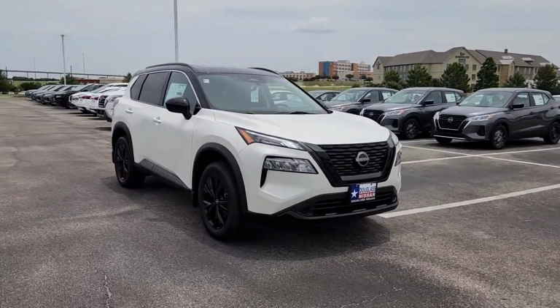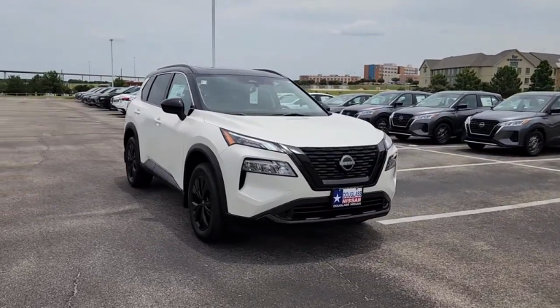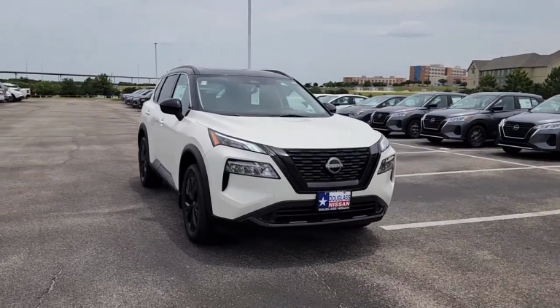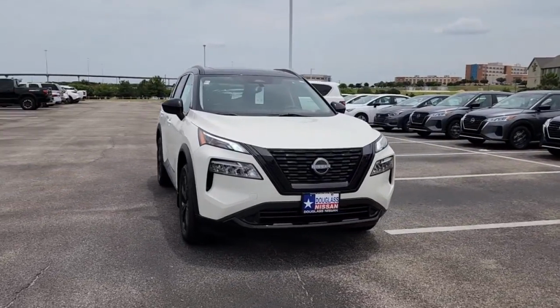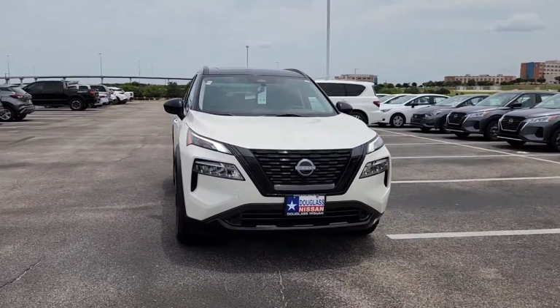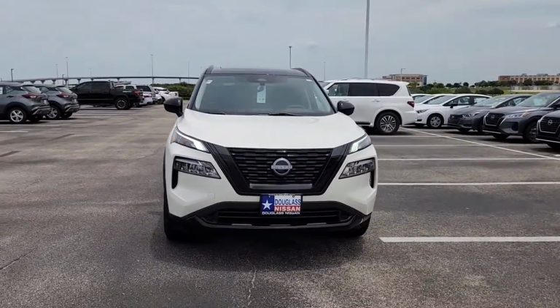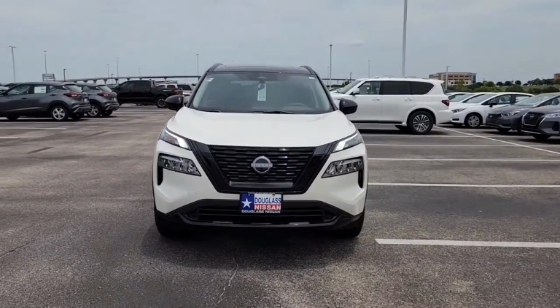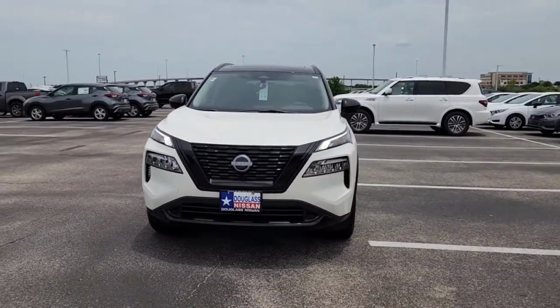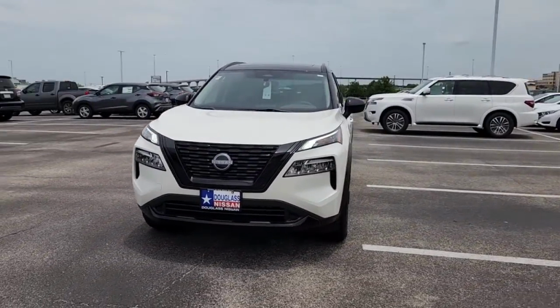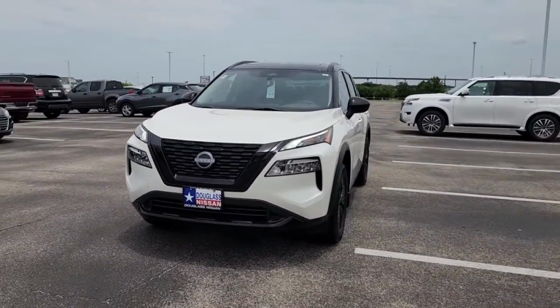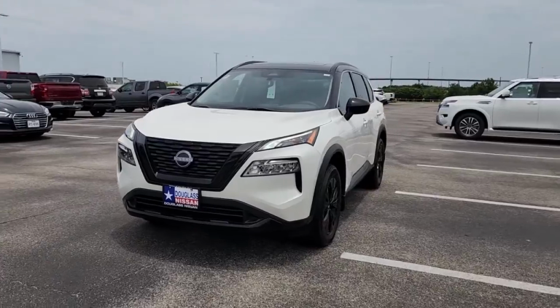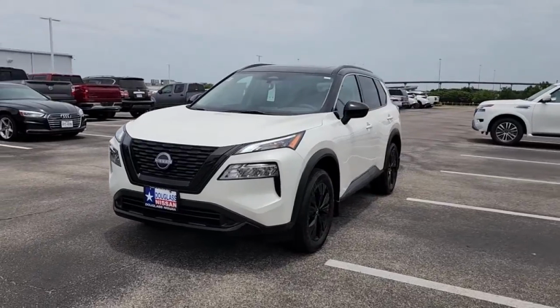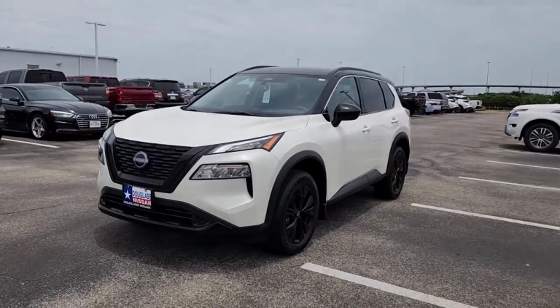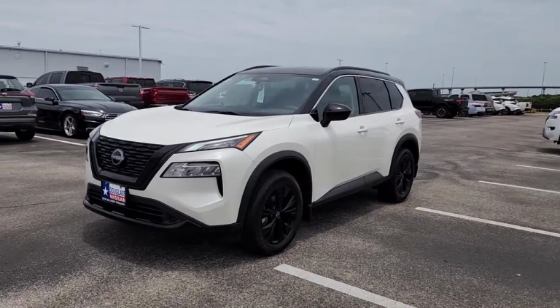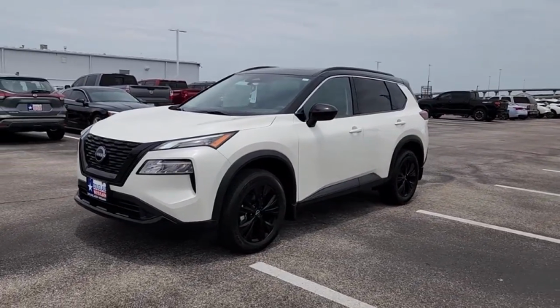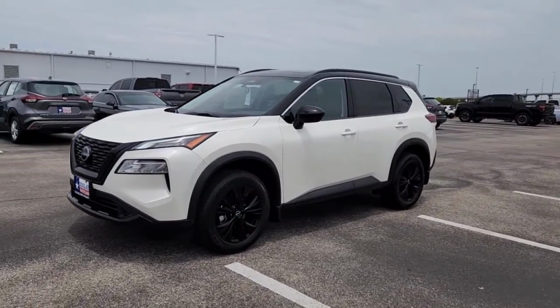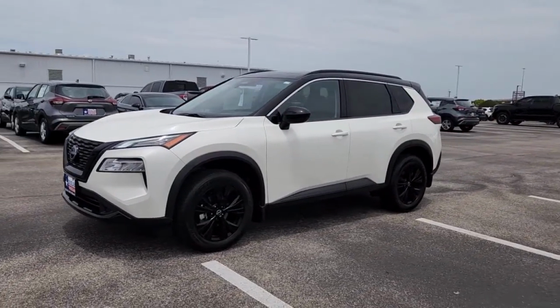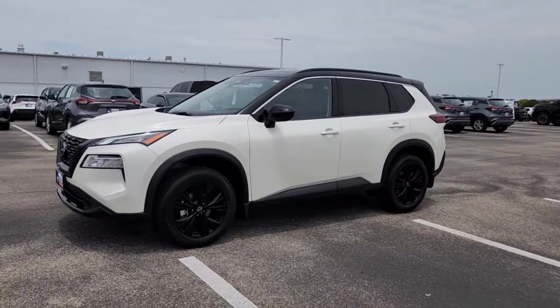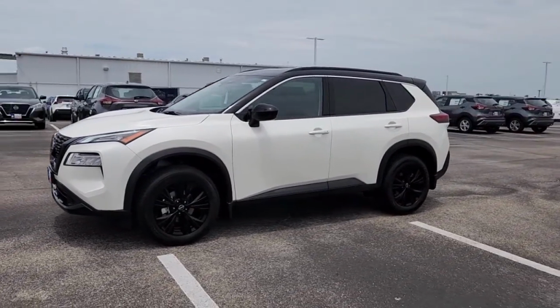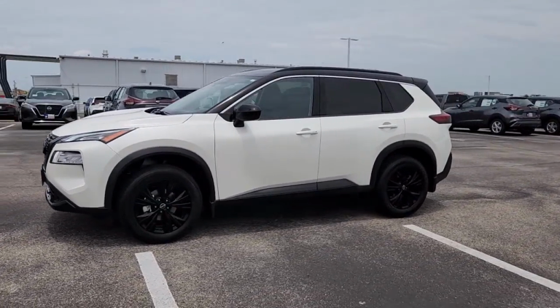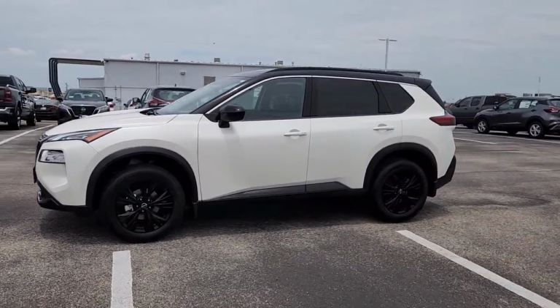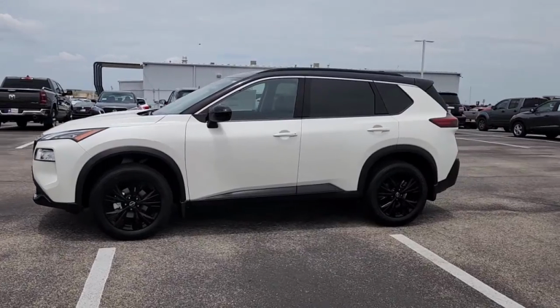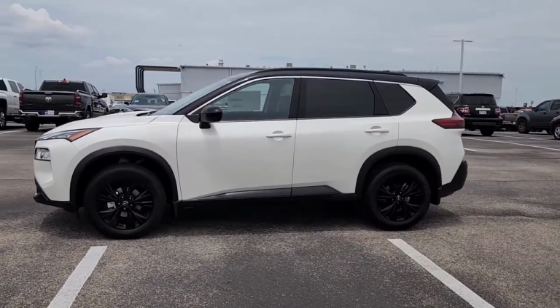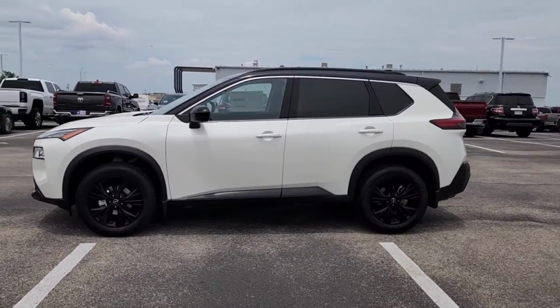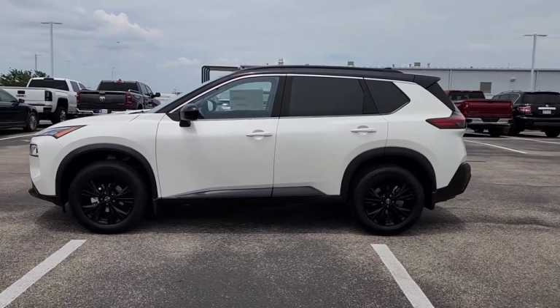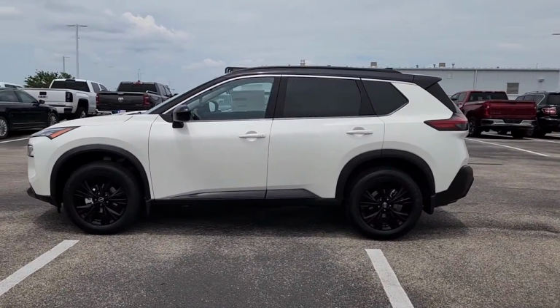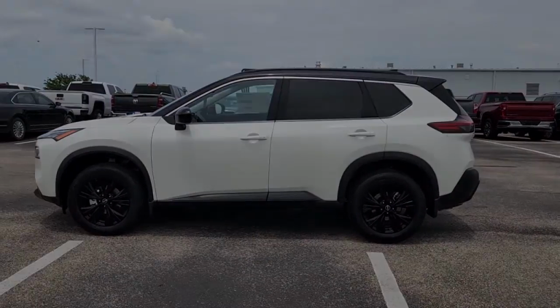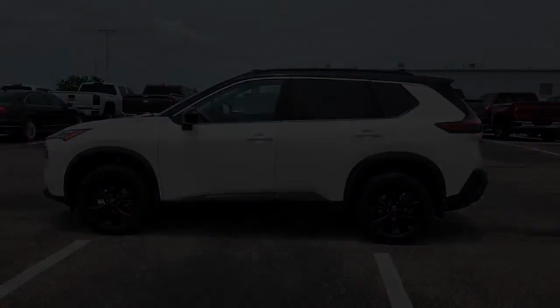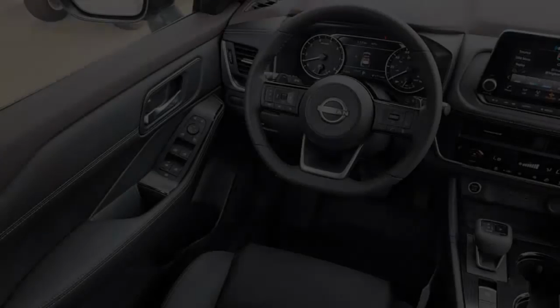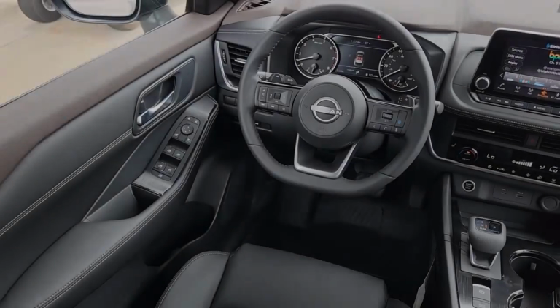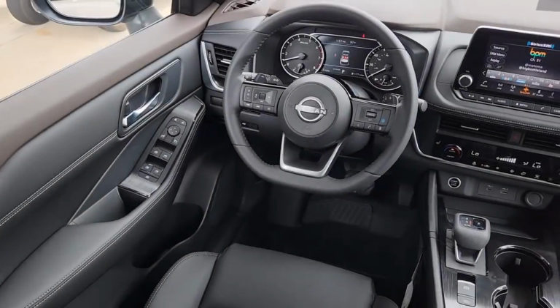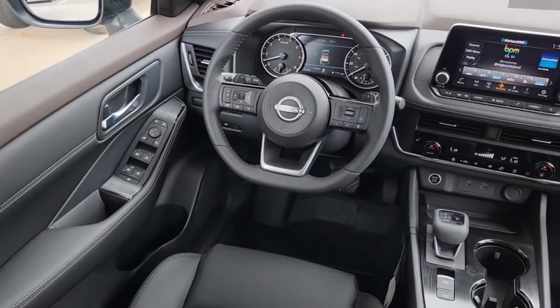Apple CarPlay and or Android Auto. Panoramic roof. Keyless entry. Heated driver's seat. Satellite radio. Heated mirrors. Power liftgate. Steering wheel audio controls. Power driver's seat. Electronic stability control.